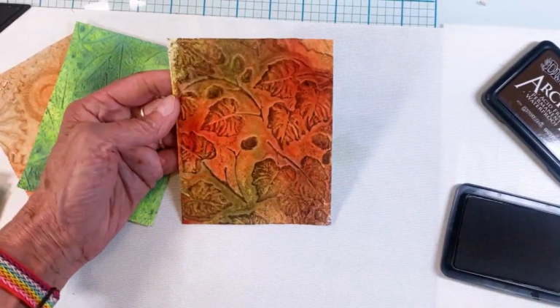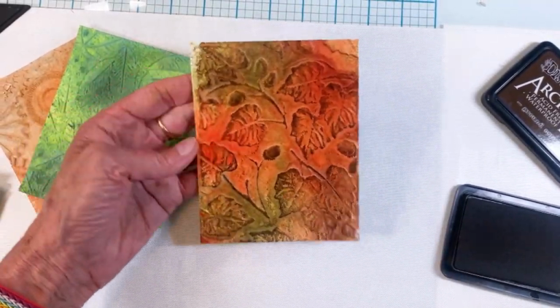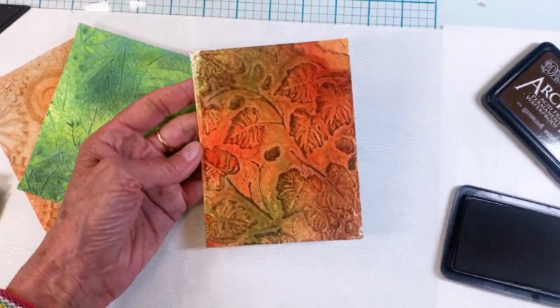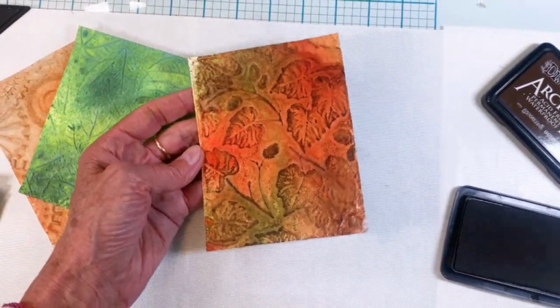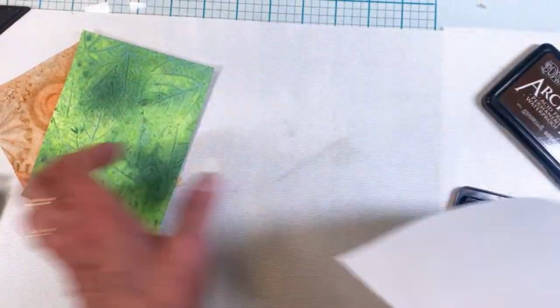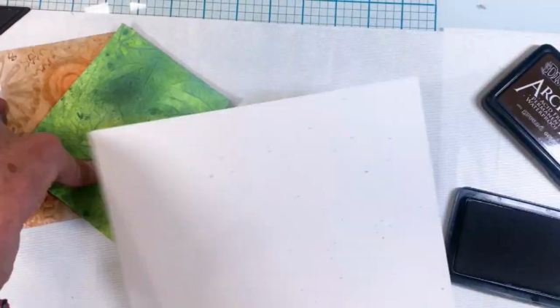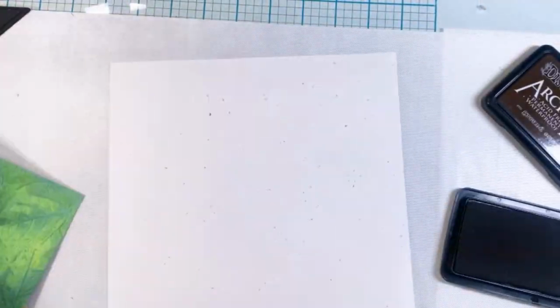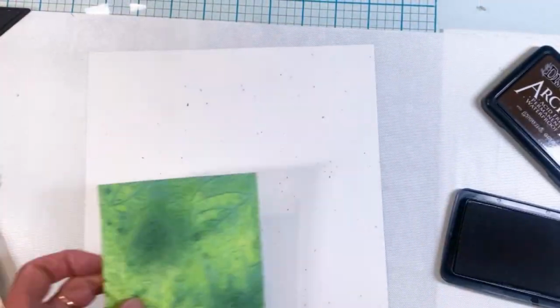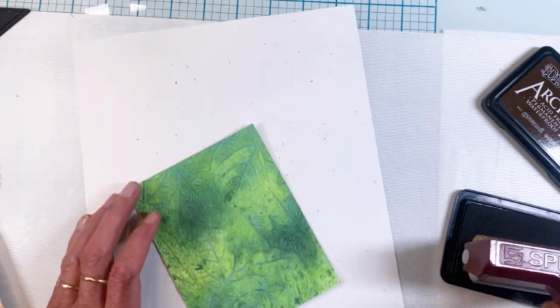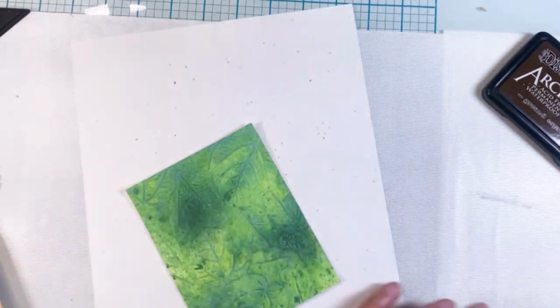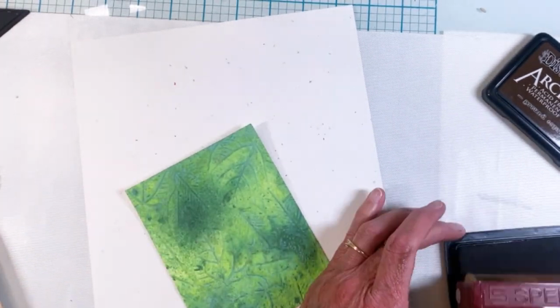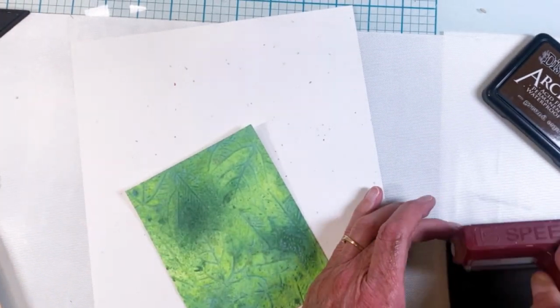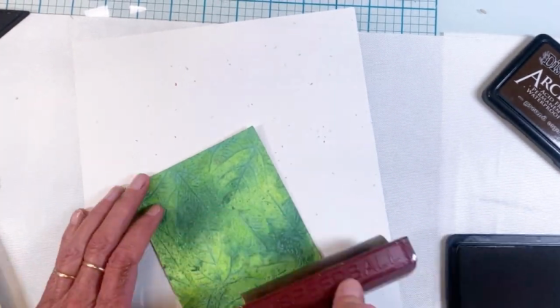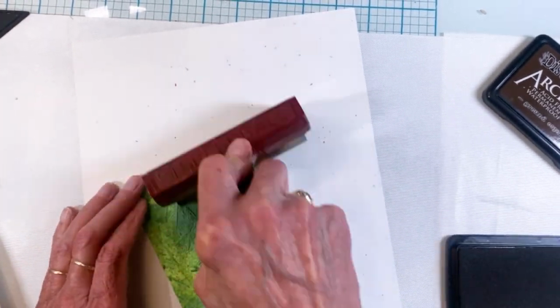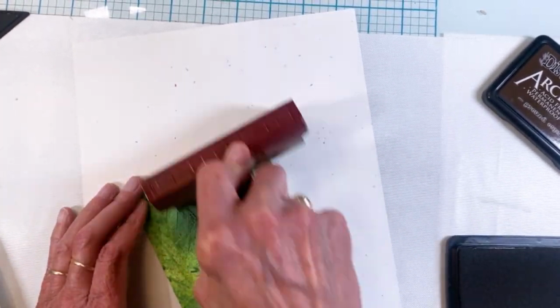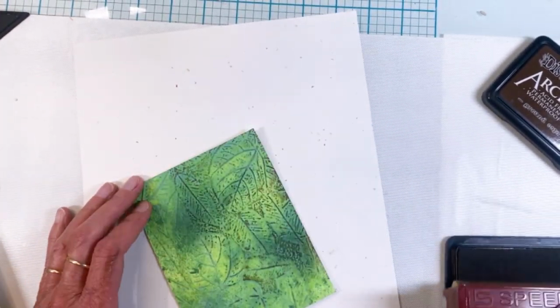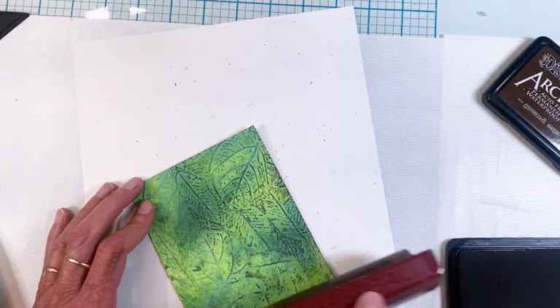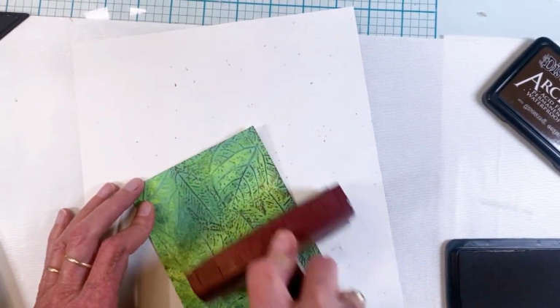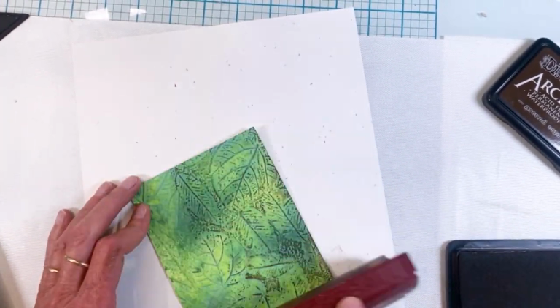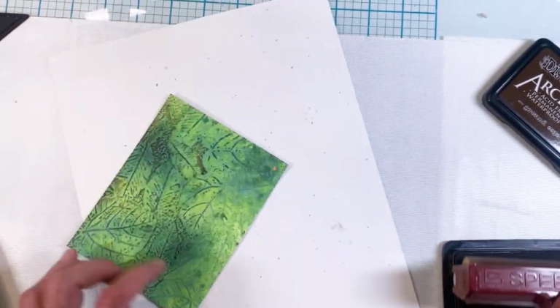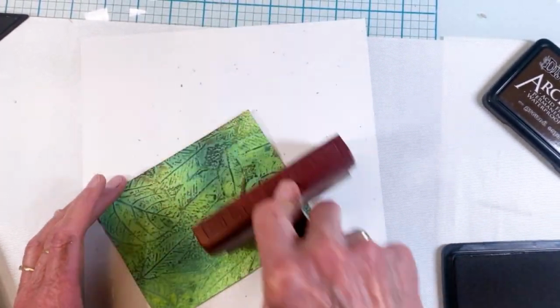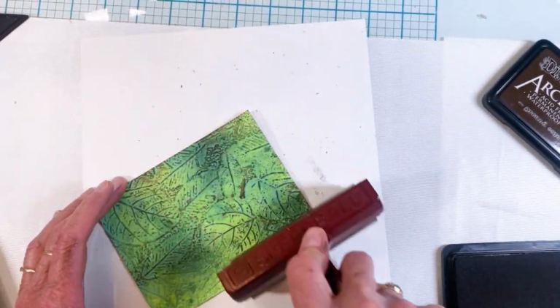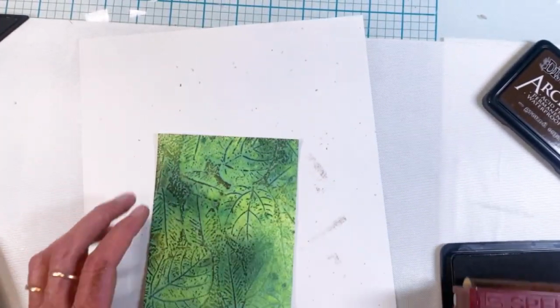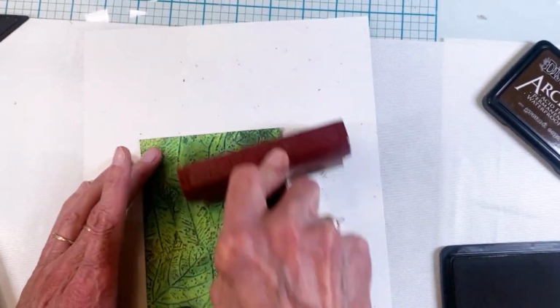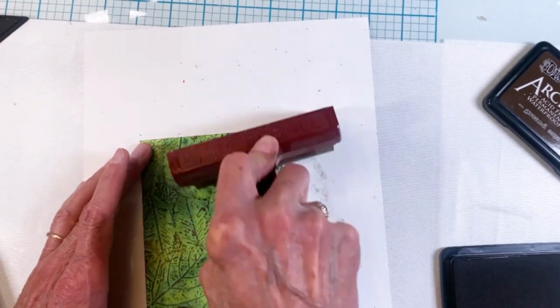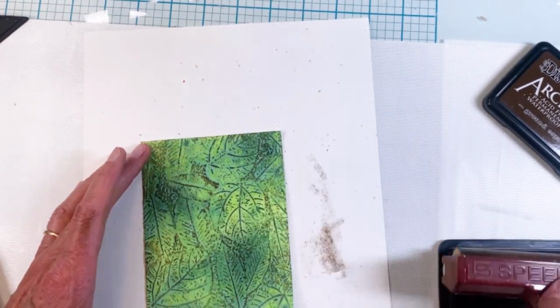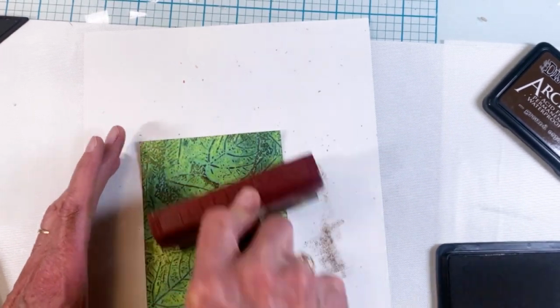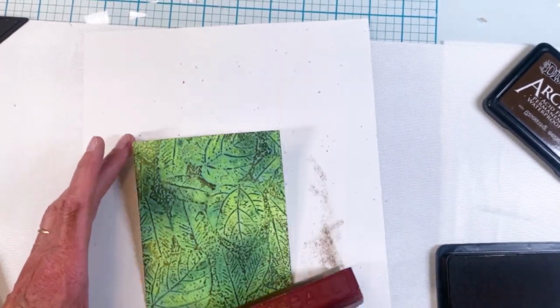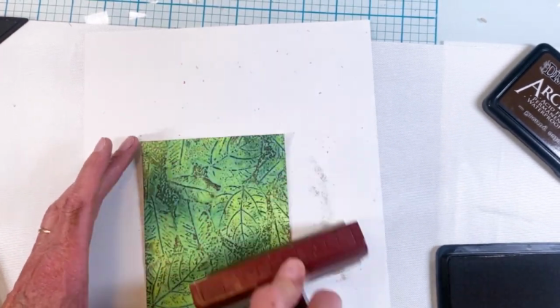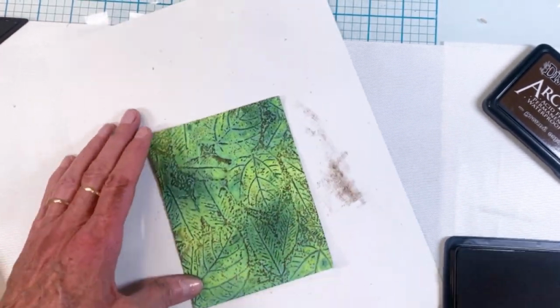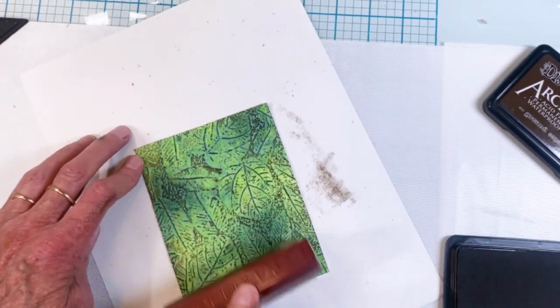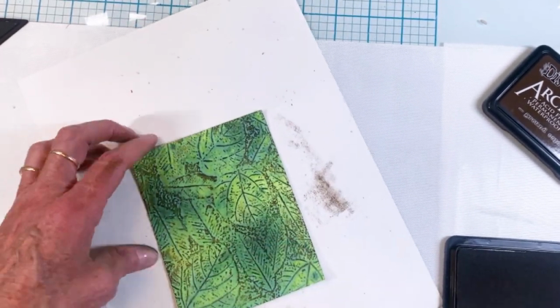I've got all of these backgrounds that I created — very colorful. I love color; Terry's a color person. Then I thought I could probably make the texture really show up if I just used a brayer and added some archival ink.